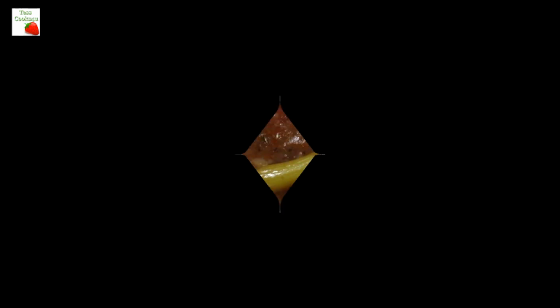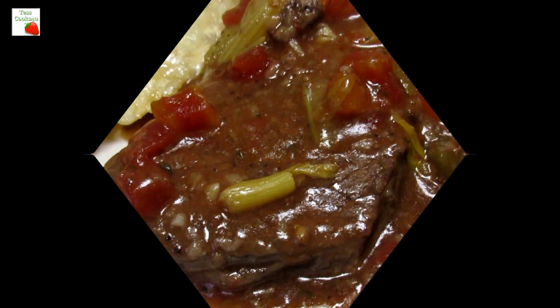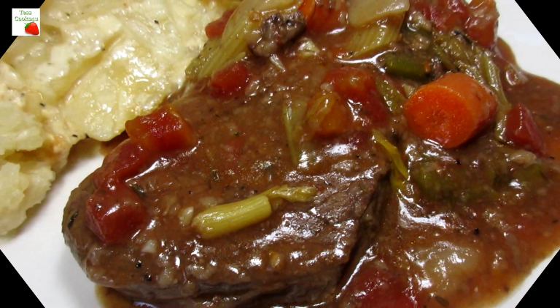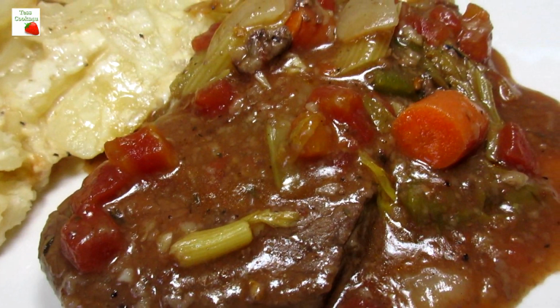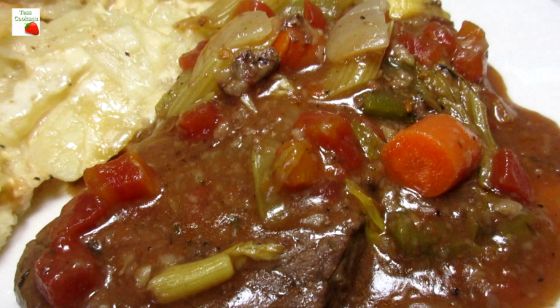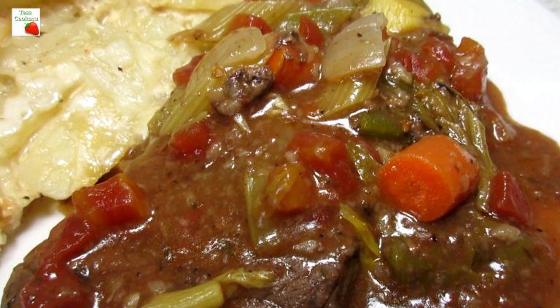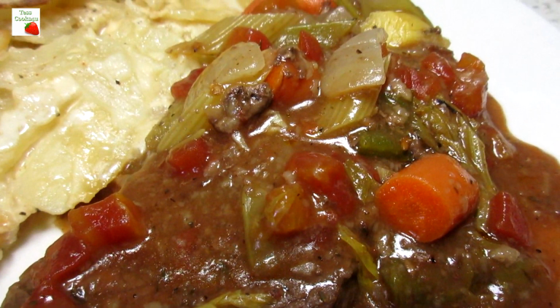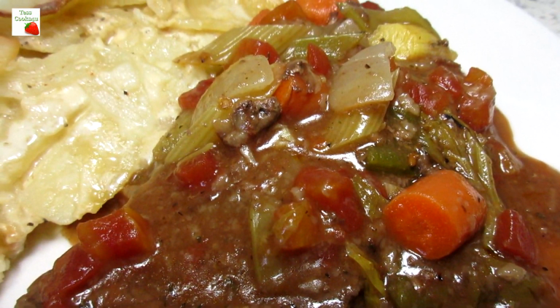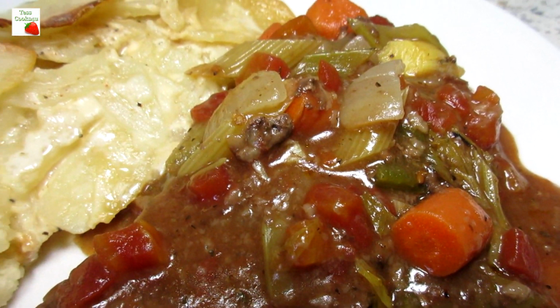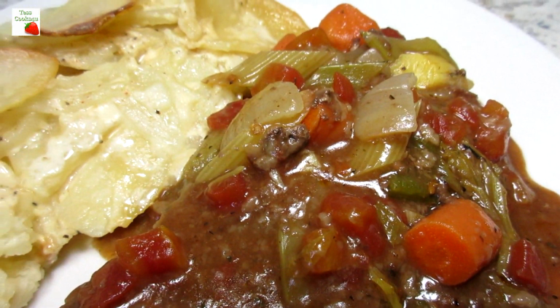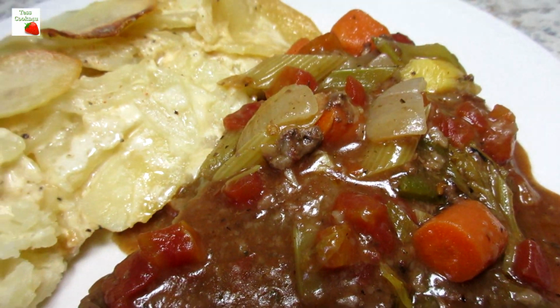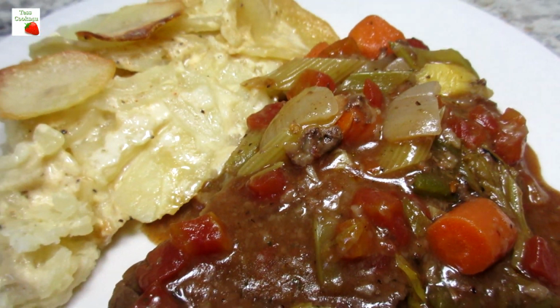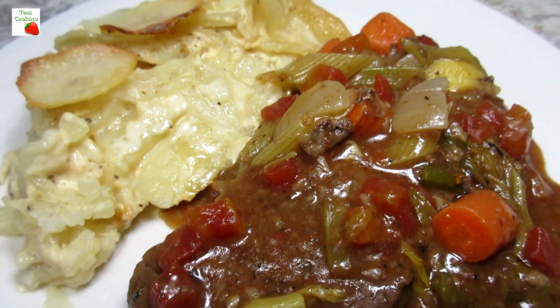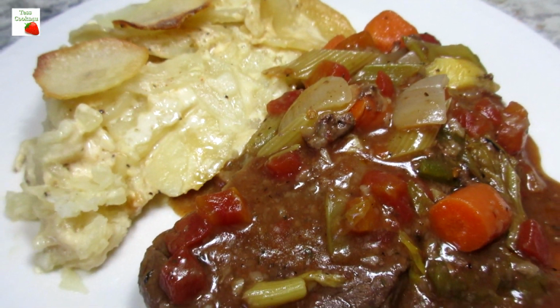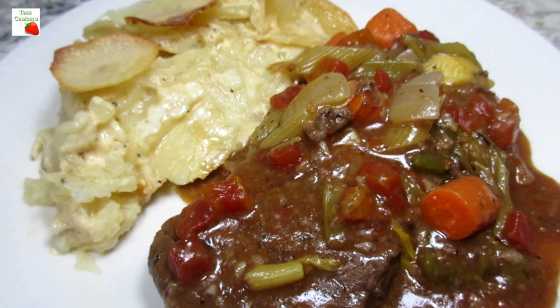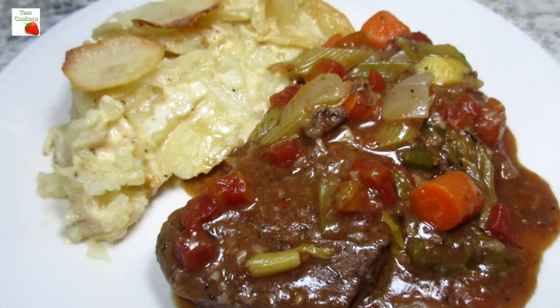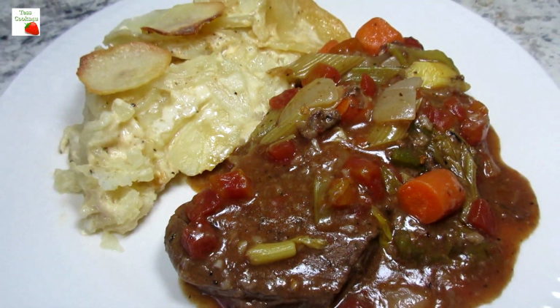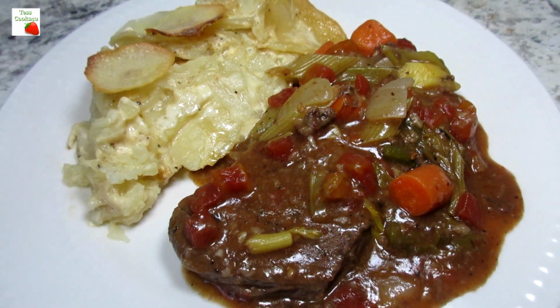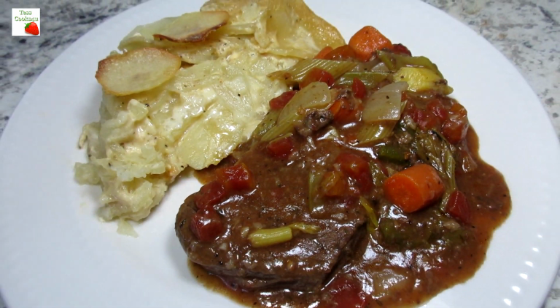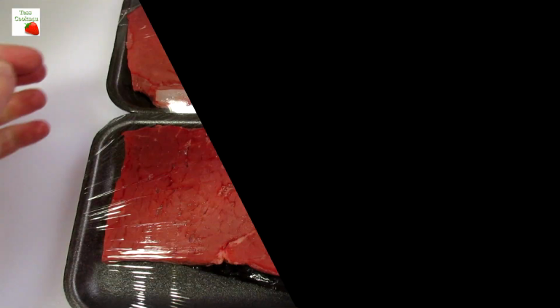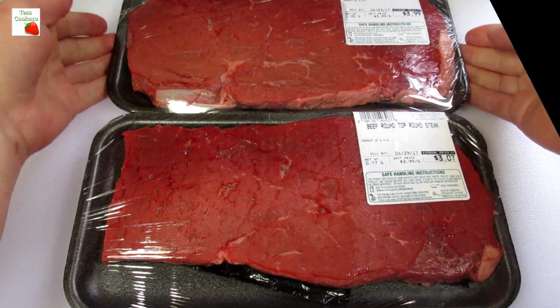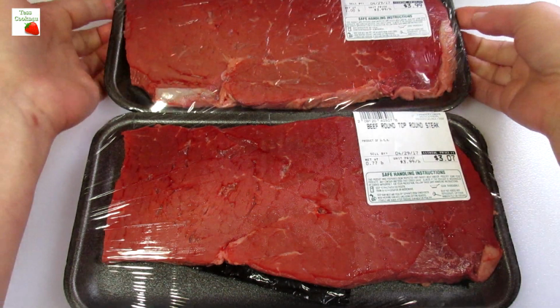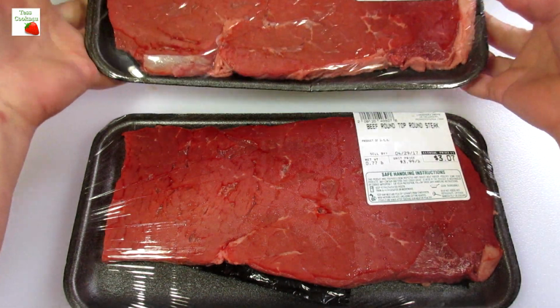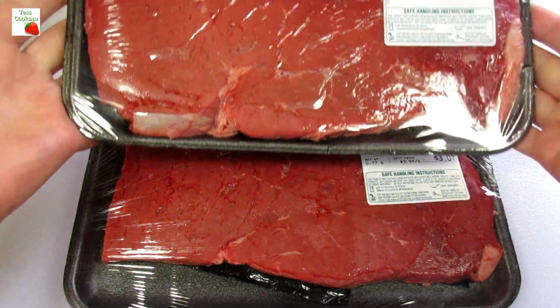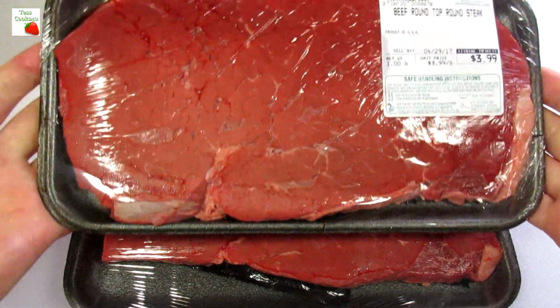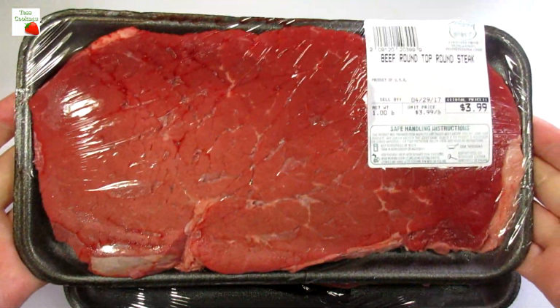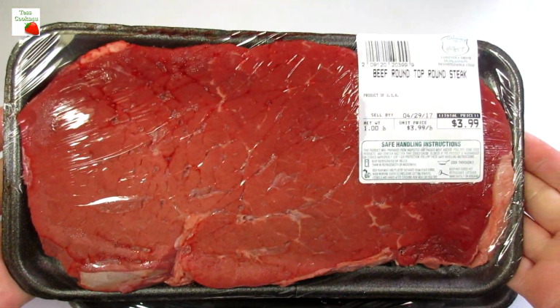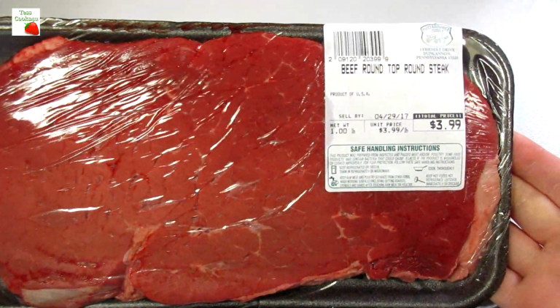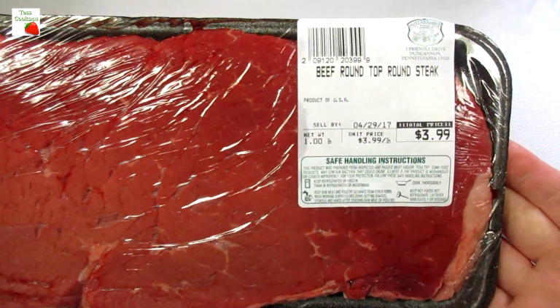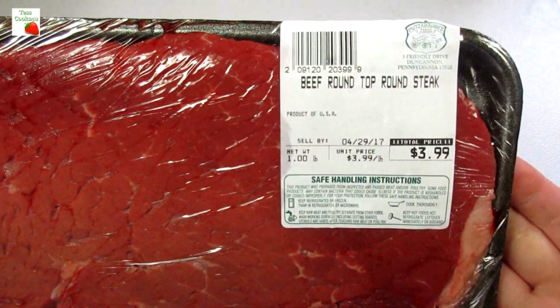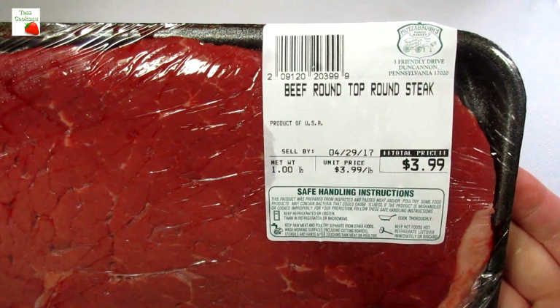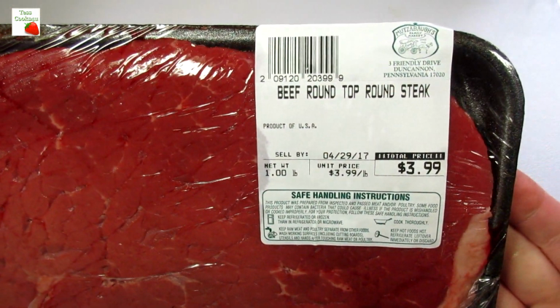I love a dinner that I can throw in the crockpot in the morning and it's all ready to eat when I get home from work. This slow cooker Swiss steak recipe is very easy and very good.